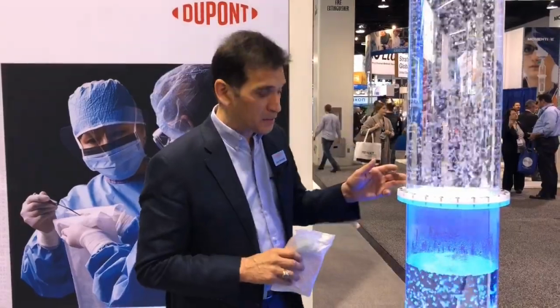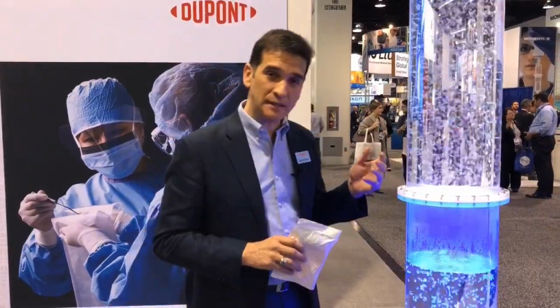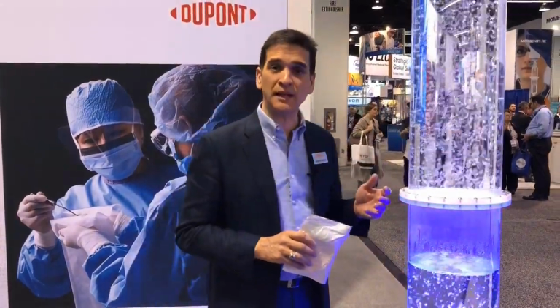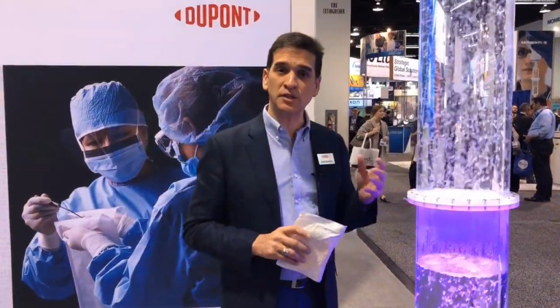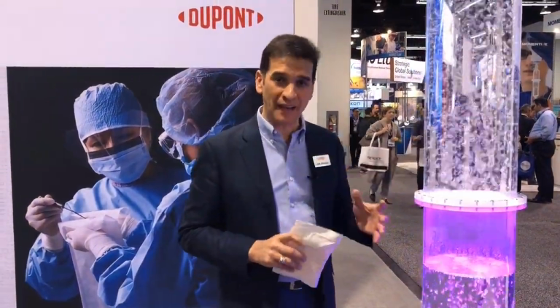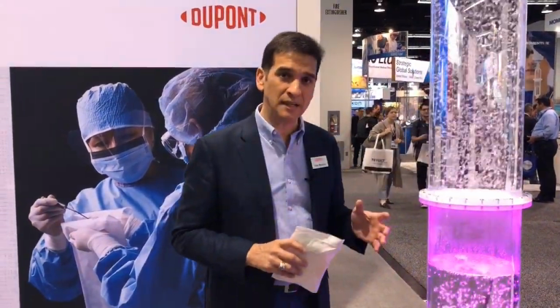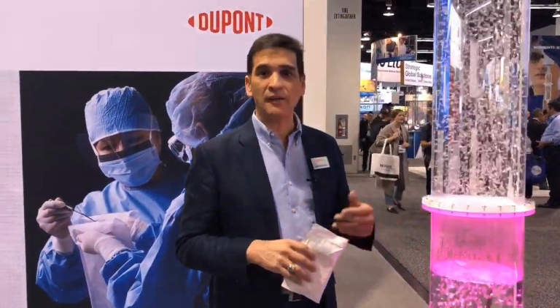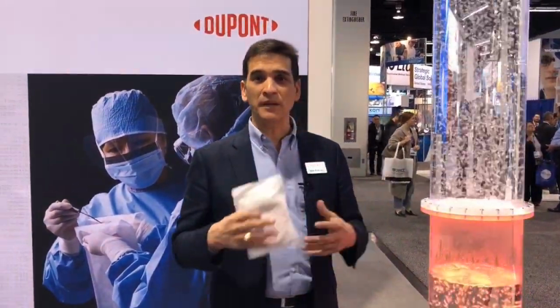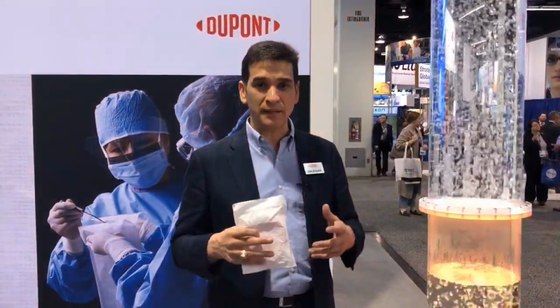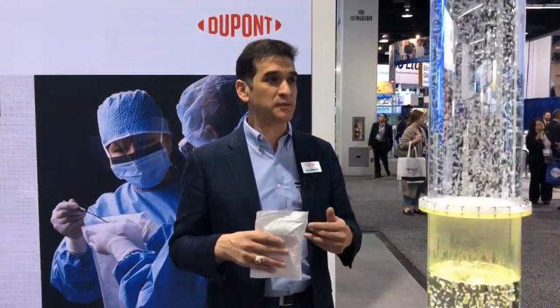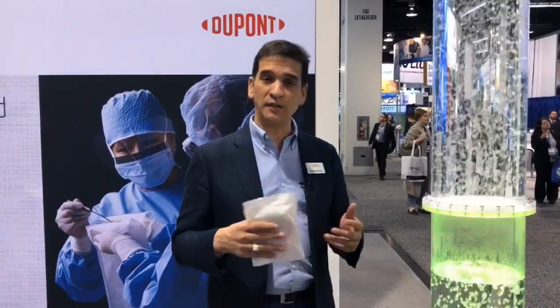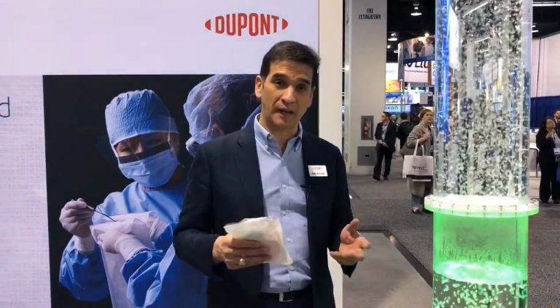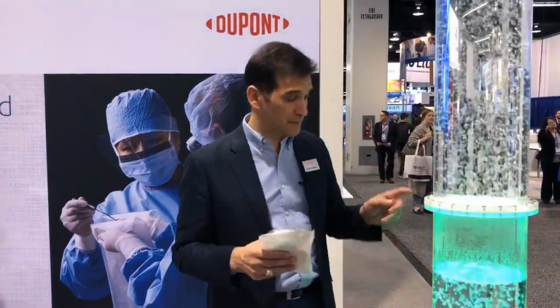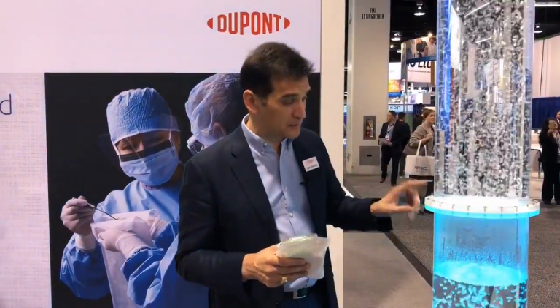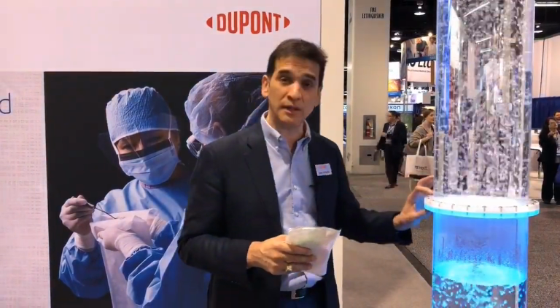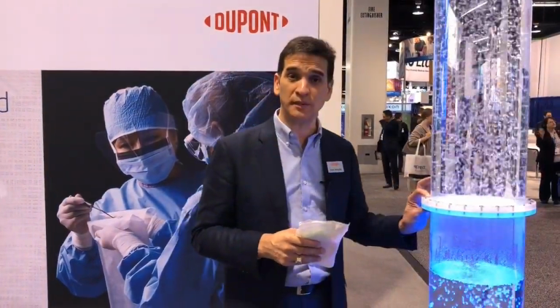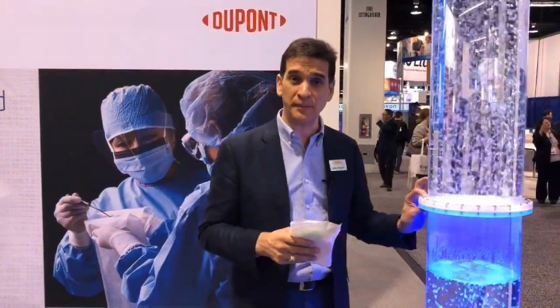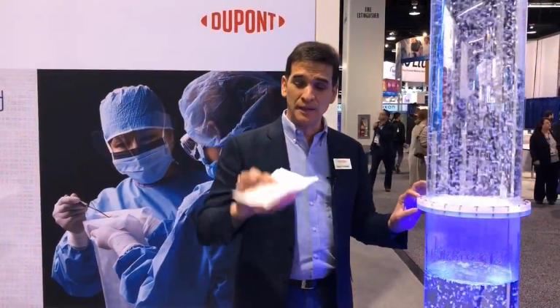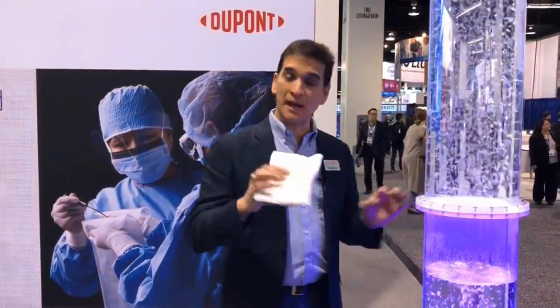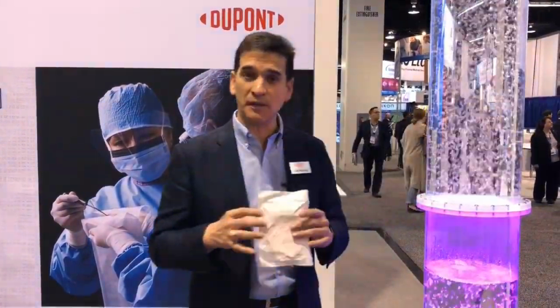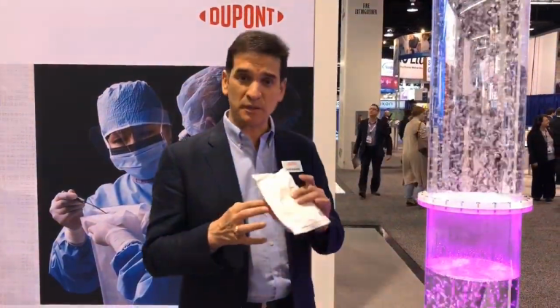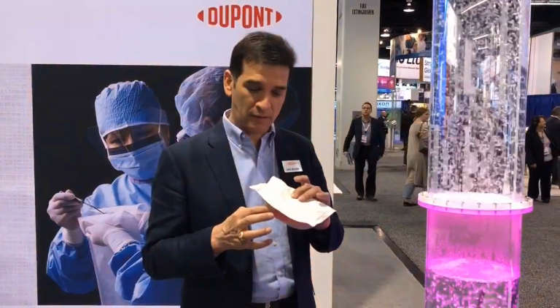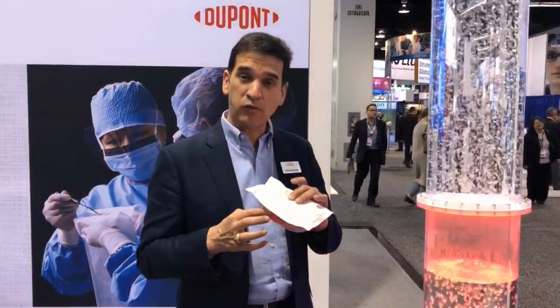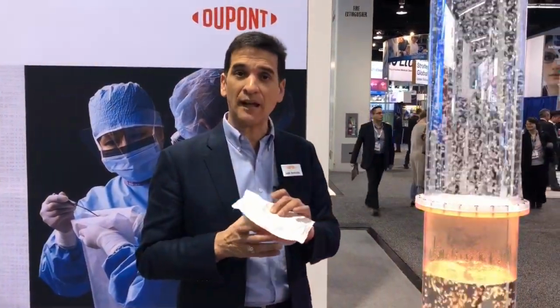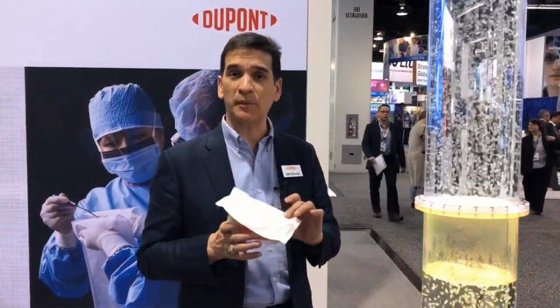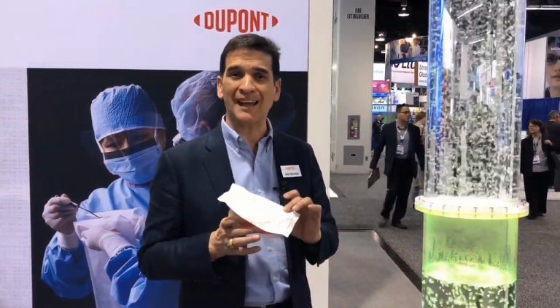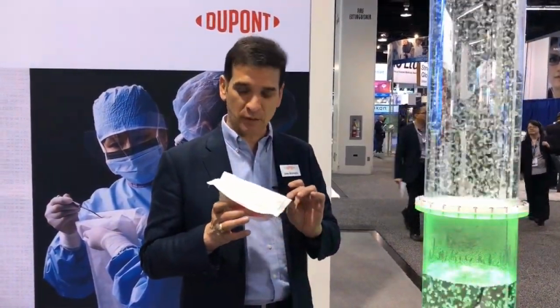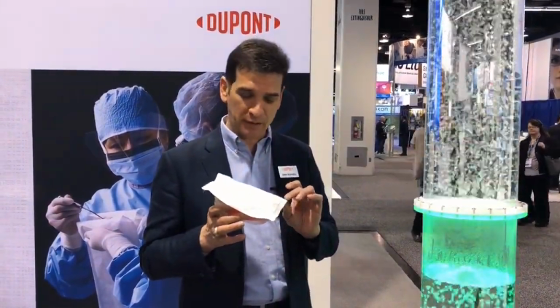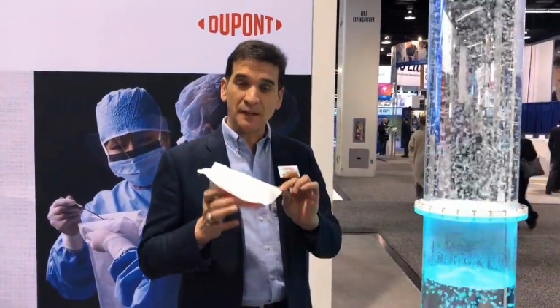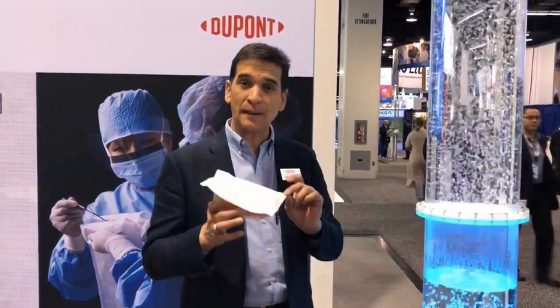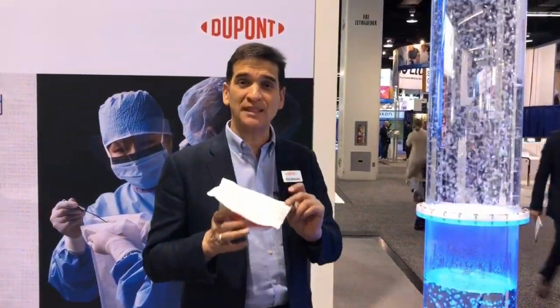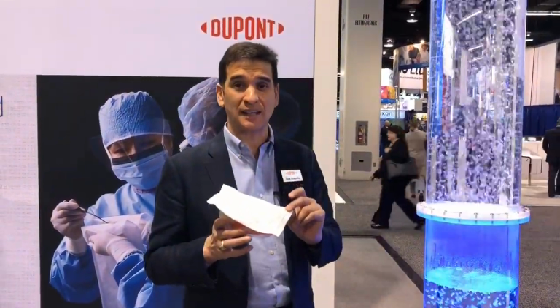1073B, 1059, and 2FS have a breathability that's measured in Gurley Hill seconds, and those are around 22 to 23 seconds. This 40L material actually breathes at a Gurley Hill time of just six seconds.